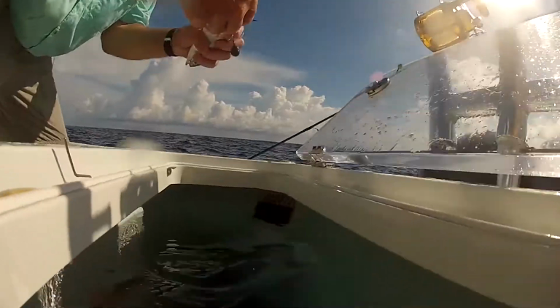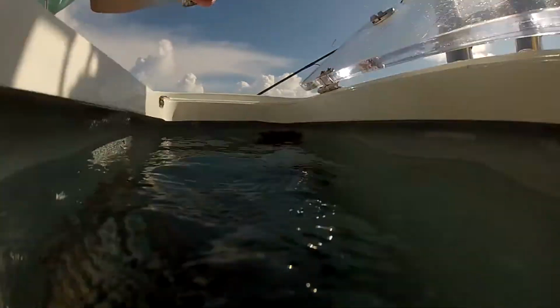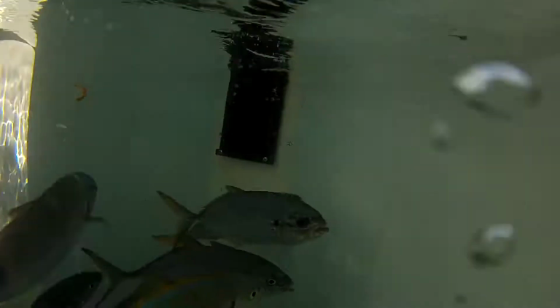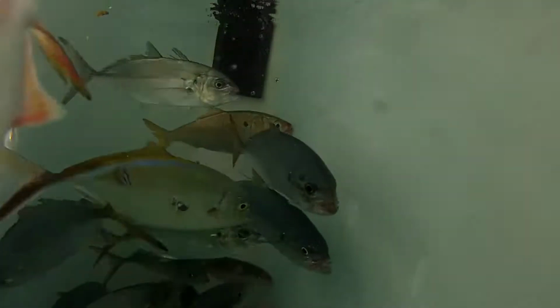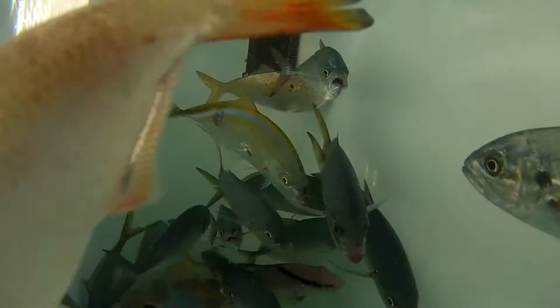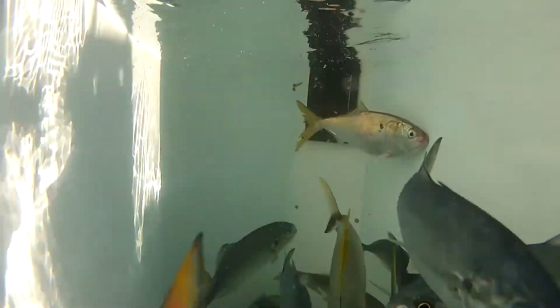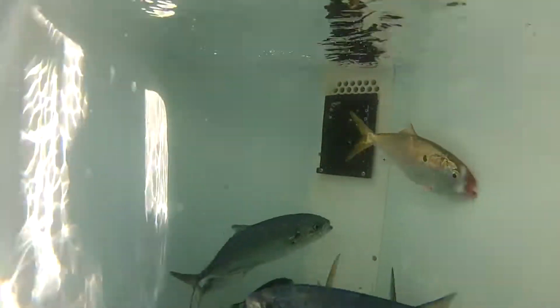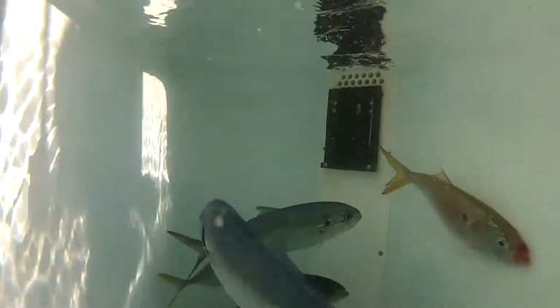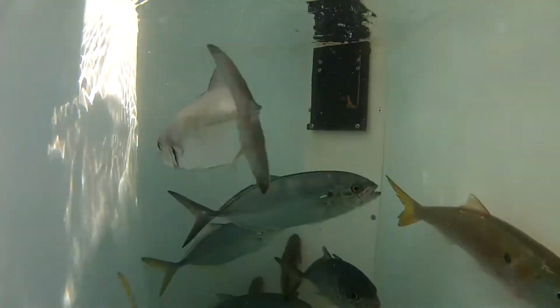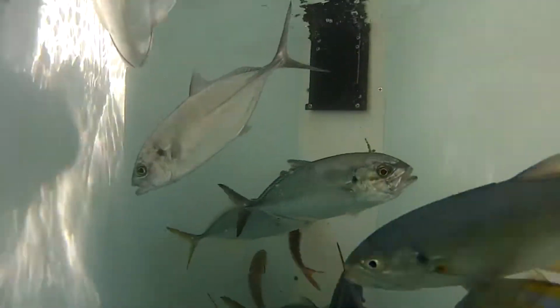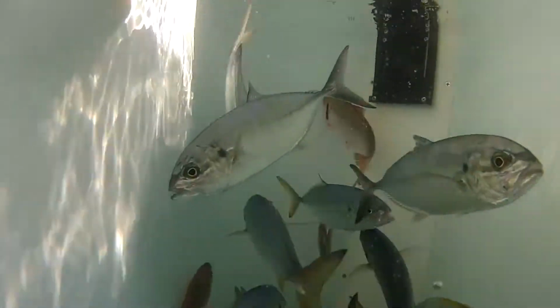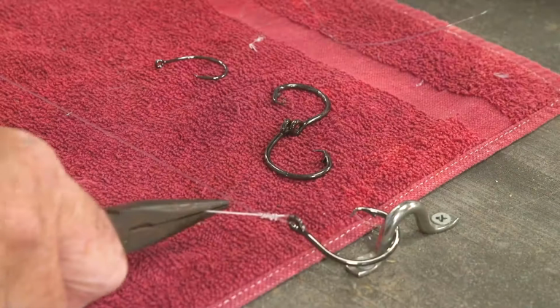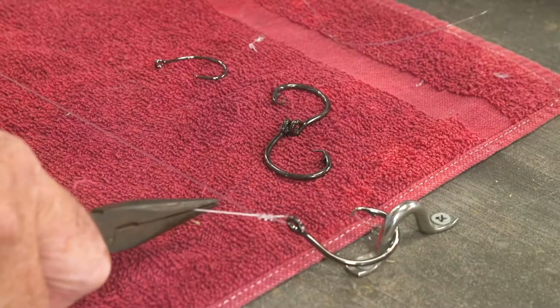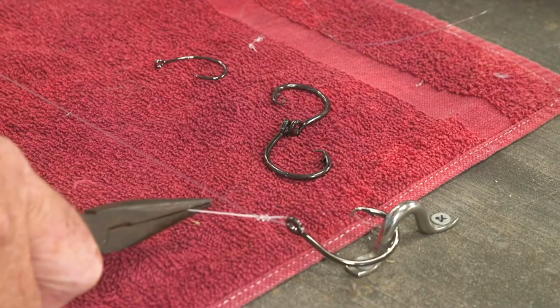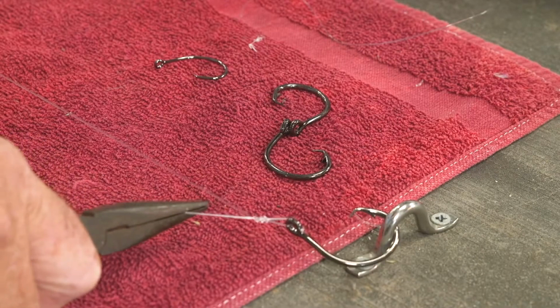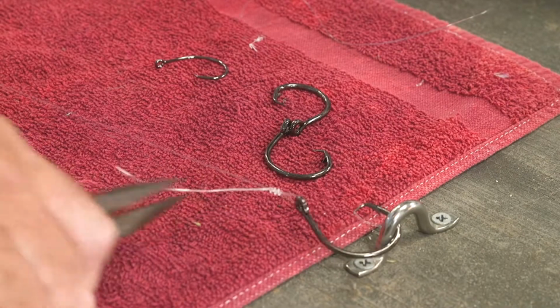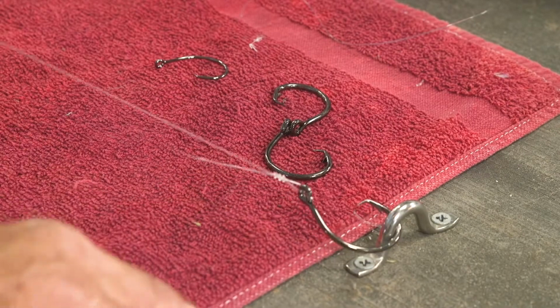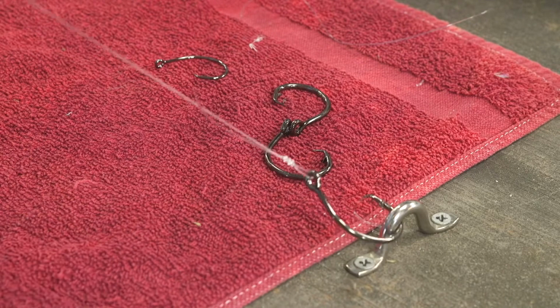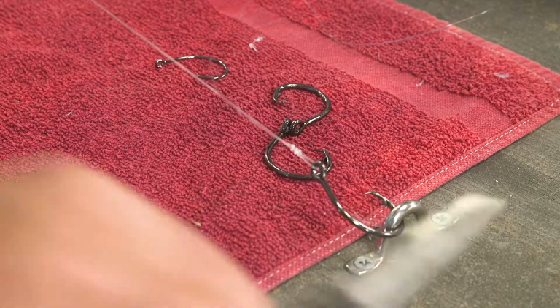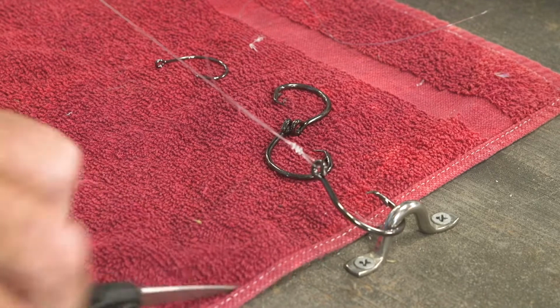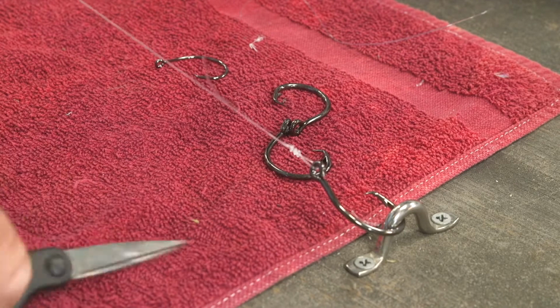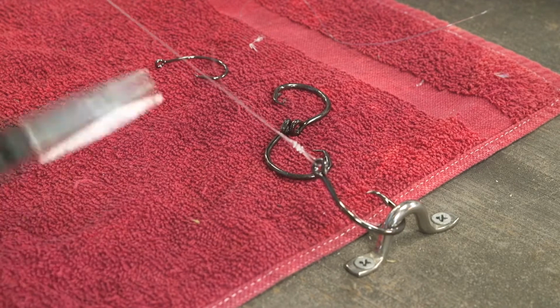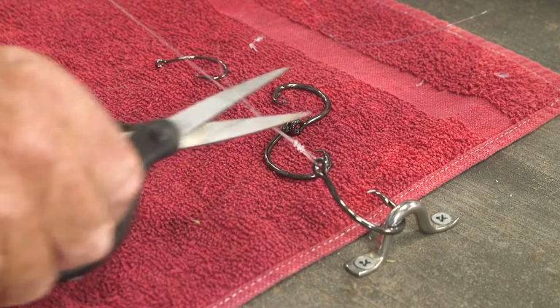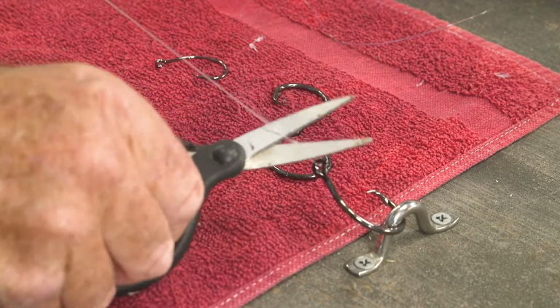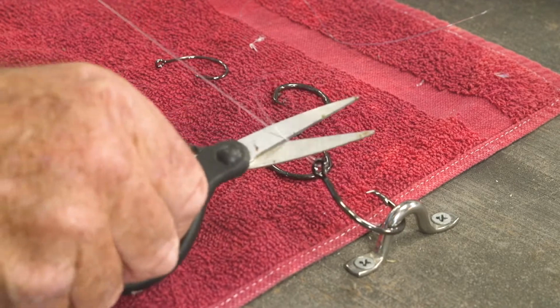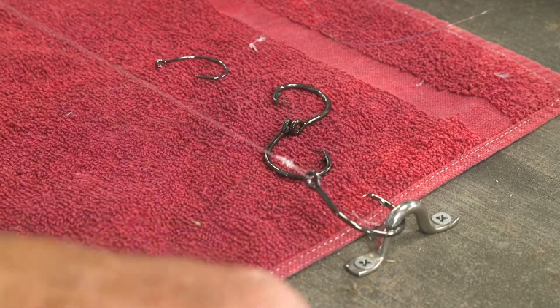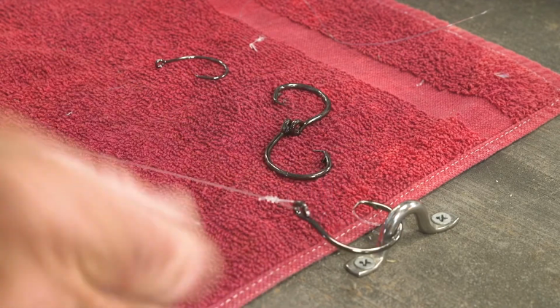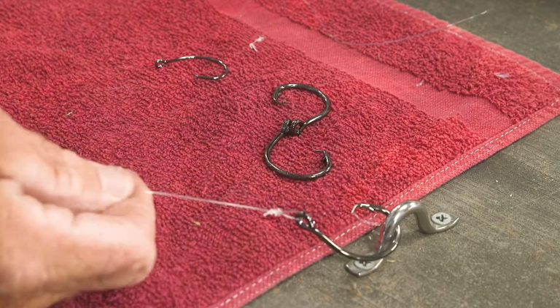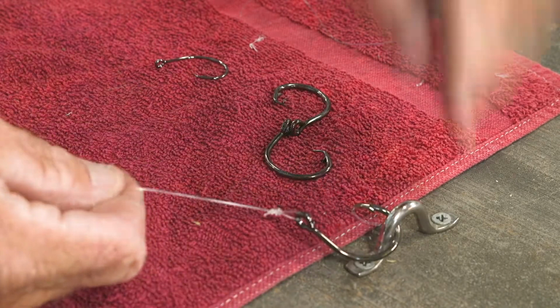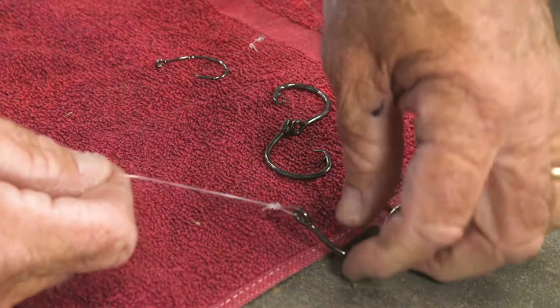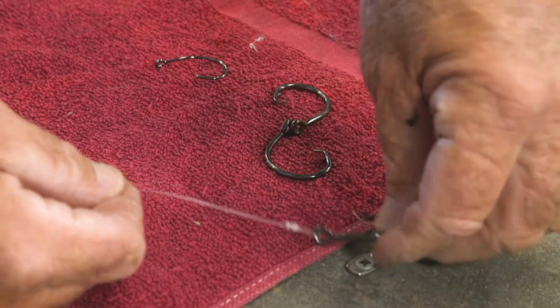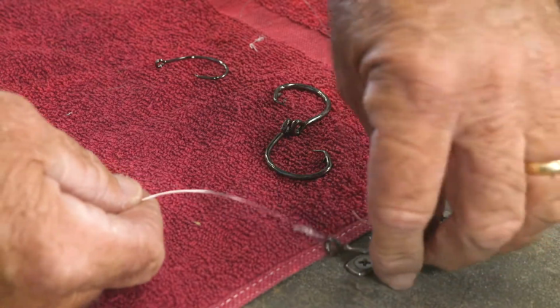For larger baits like goggle eyes and runners, I'll usually put the nose hook through just the upper lip. If we're not expecting toothy critters, I'll tie the hook straight to a mono leader. I prefer circle hooks and depending on the species, it's either a medium or a 3x heavy hook.